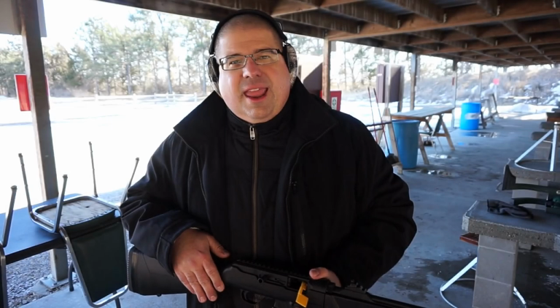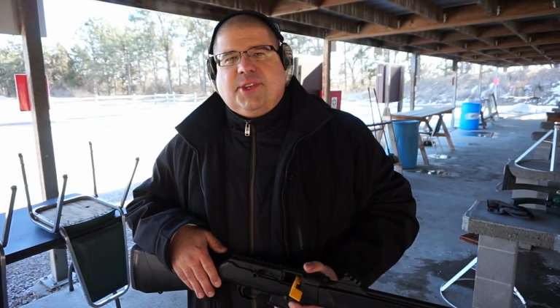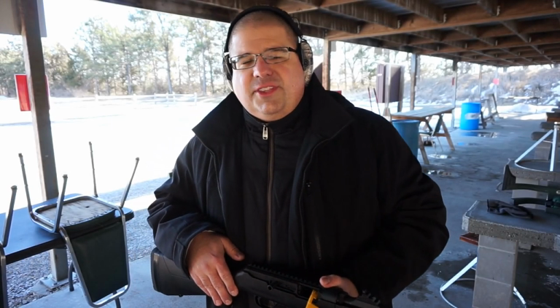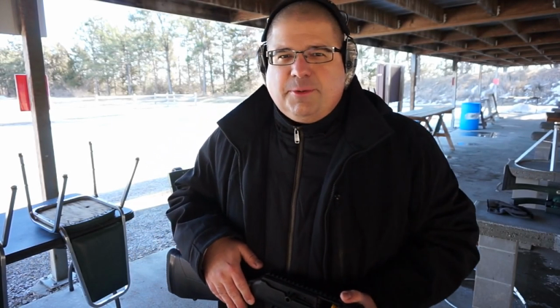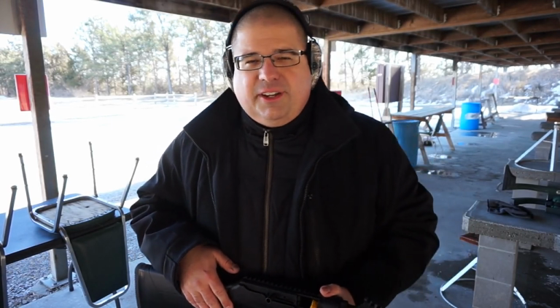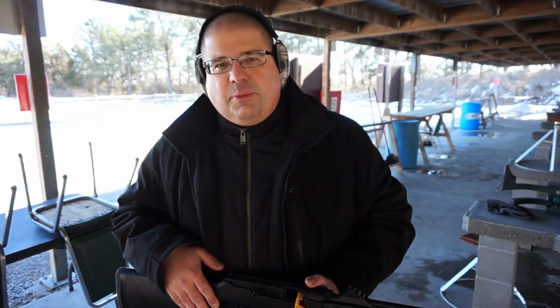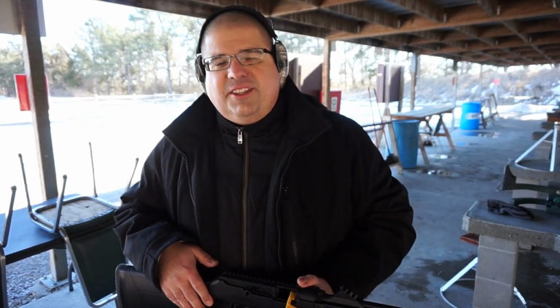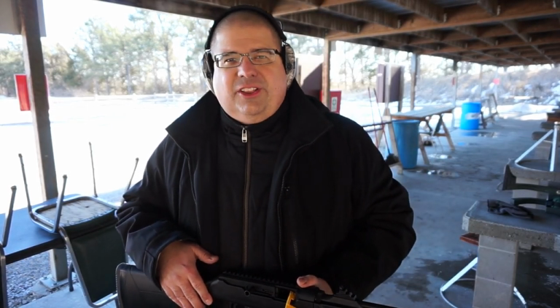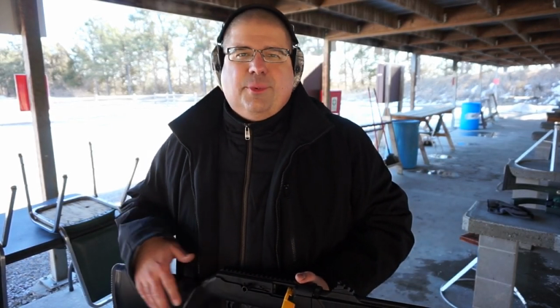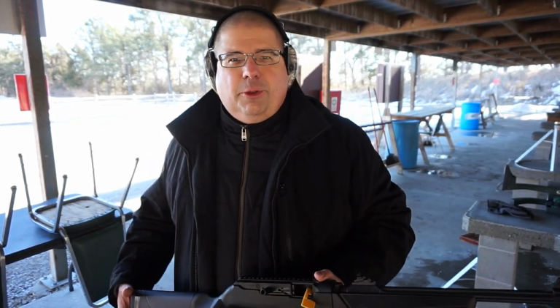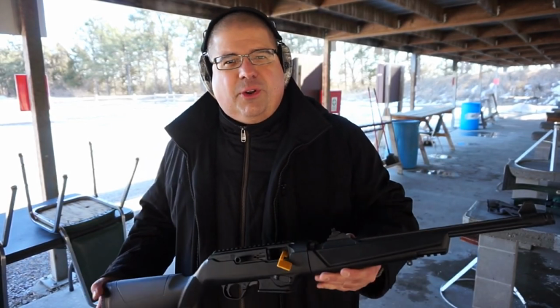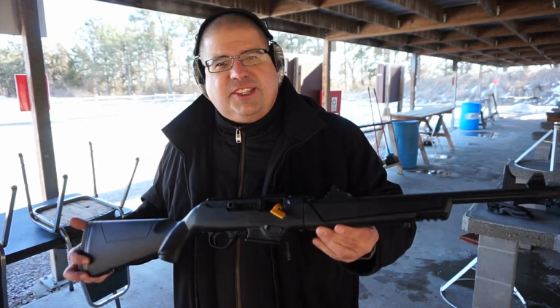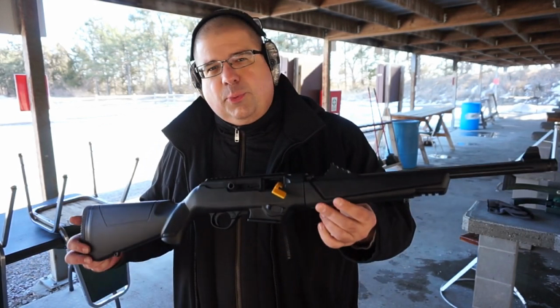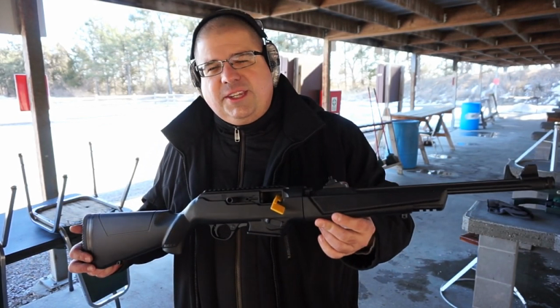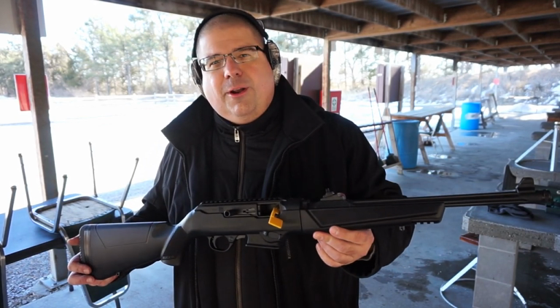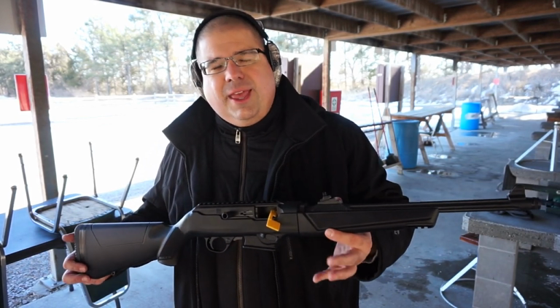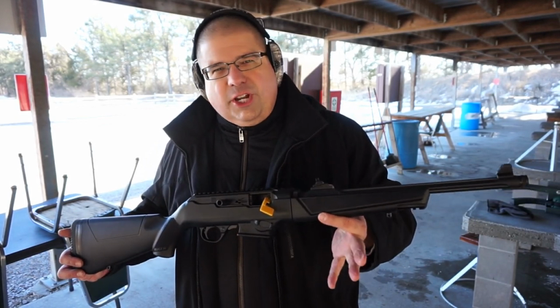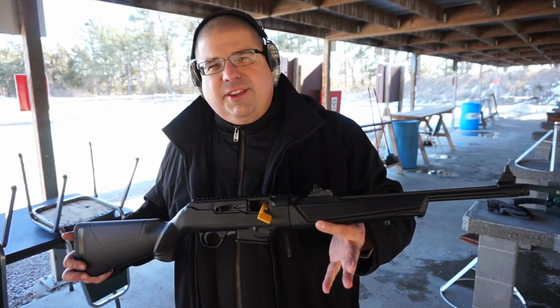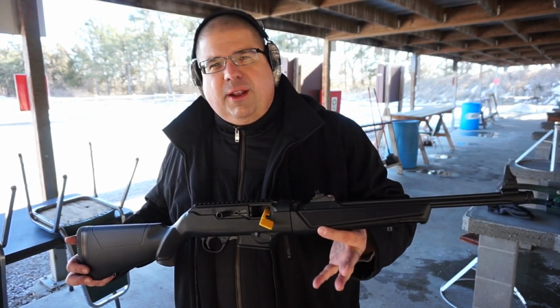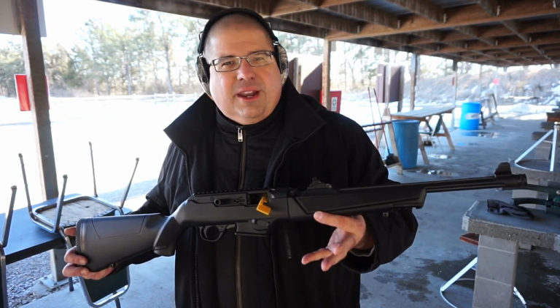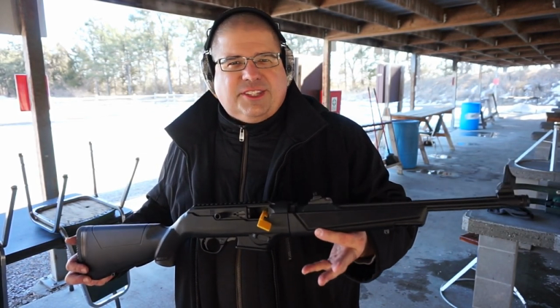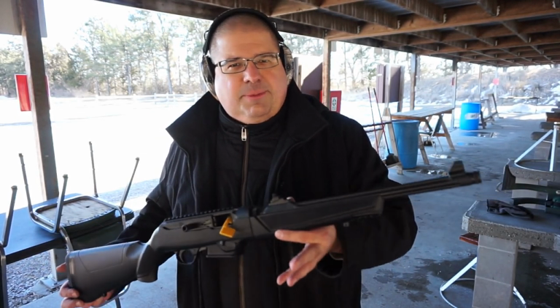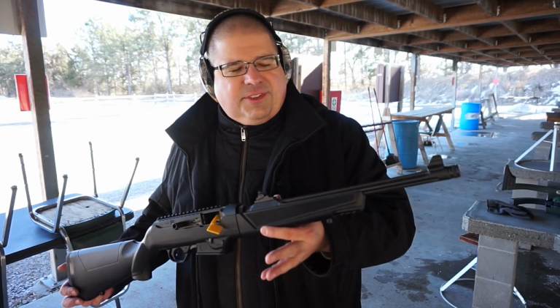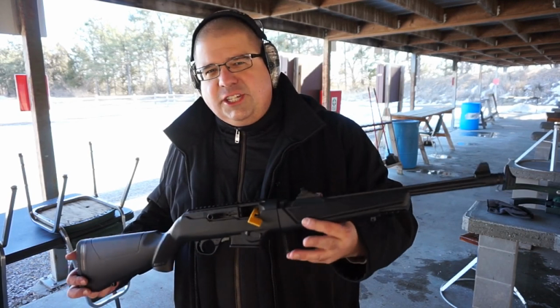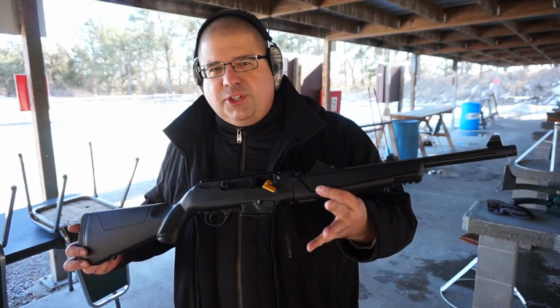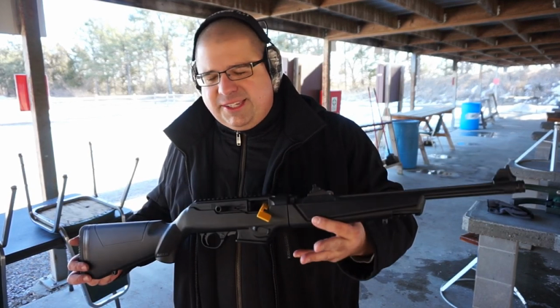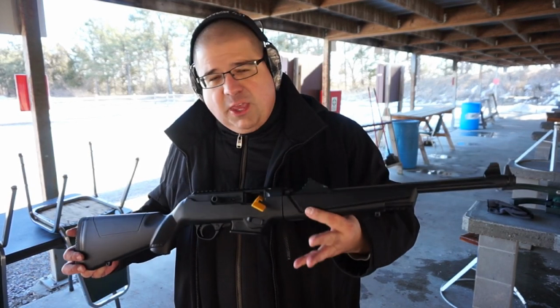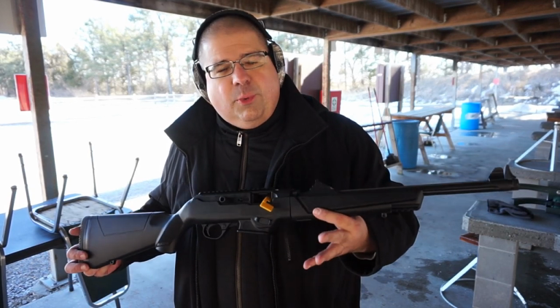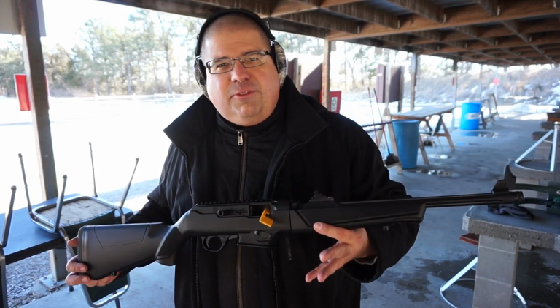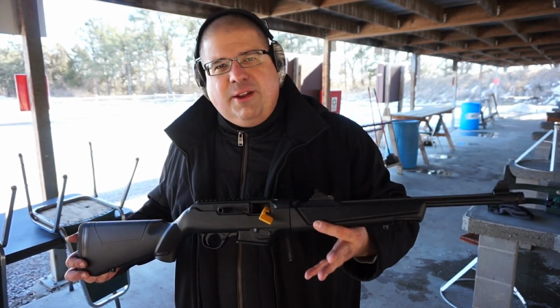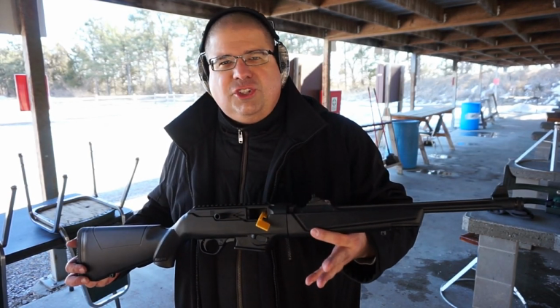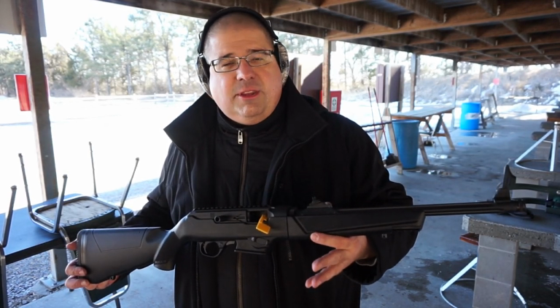Hey guys, what's going on? This is Travis P11. I'd like to welcome you back to the channel, and today we're doing a little bit of chronograph testing with the Ruger PC Carbine. We're going to try to see if we can figure out what kind of velocity you can expect out of a 16-inch barrel with just some basic Fiocchi 115-grain full metal jacket ammunition.